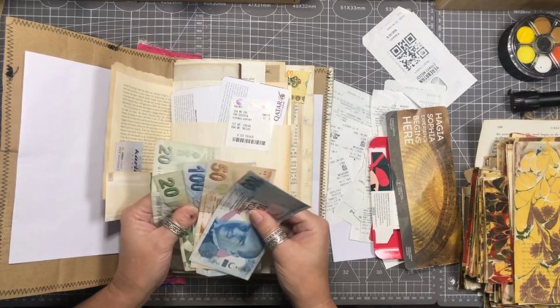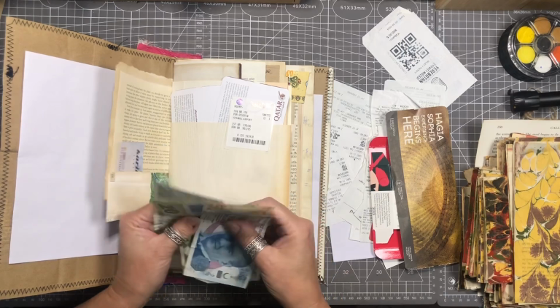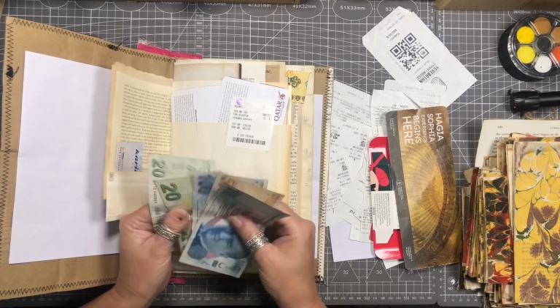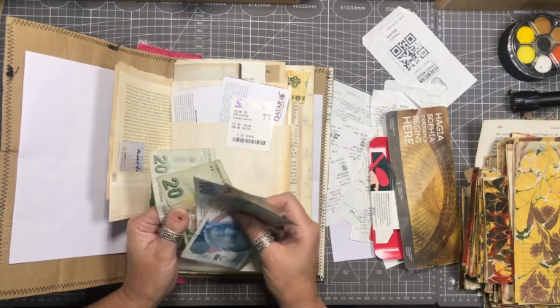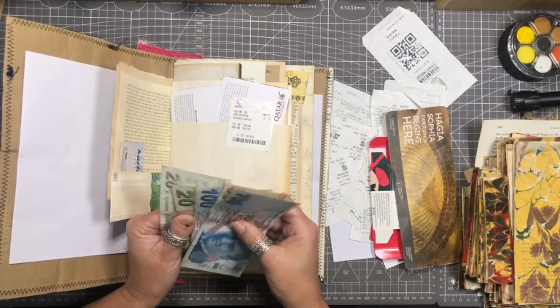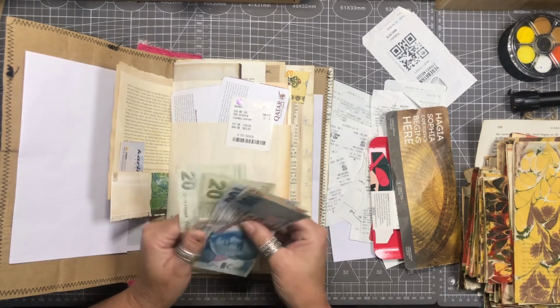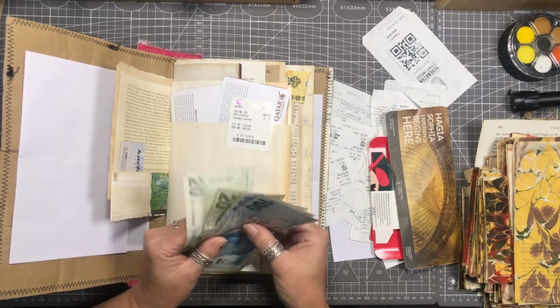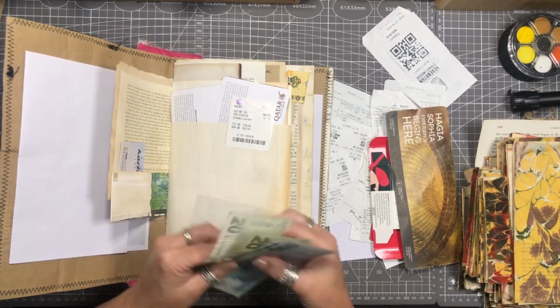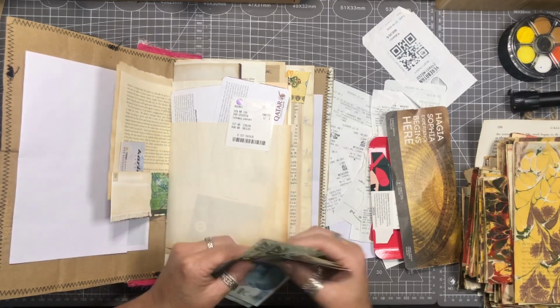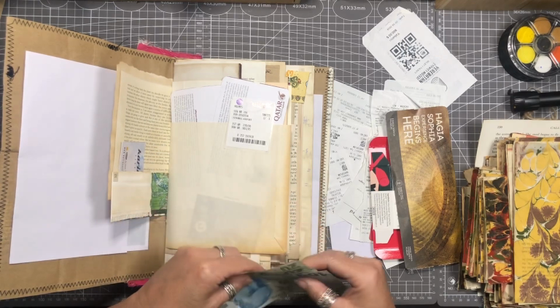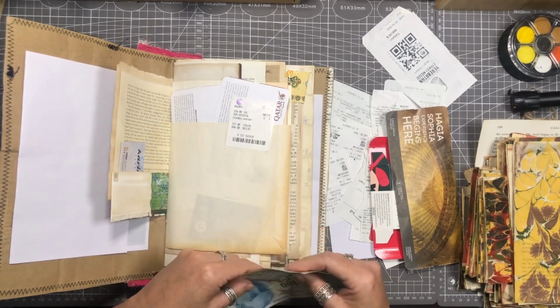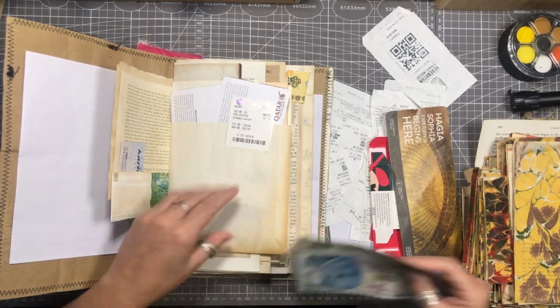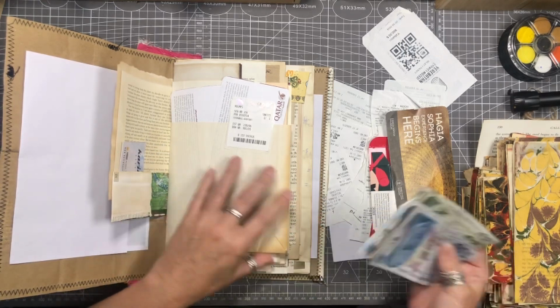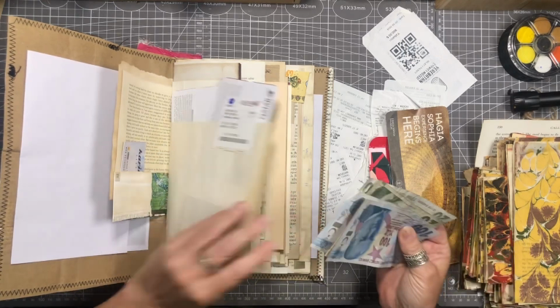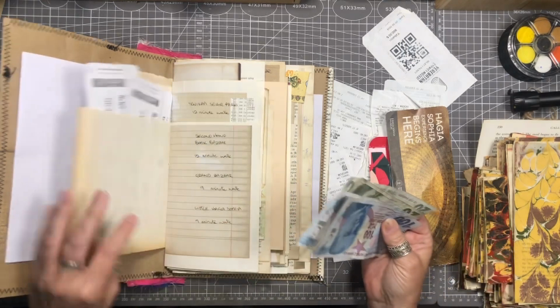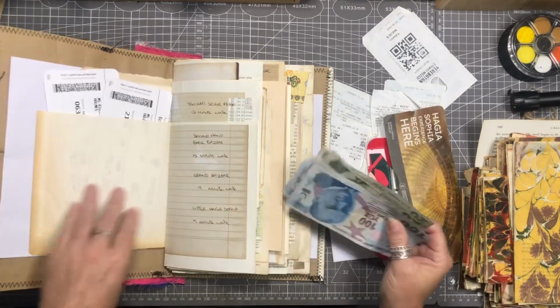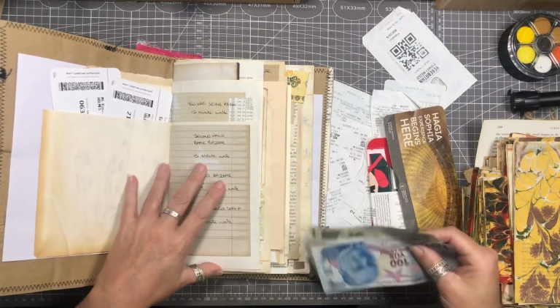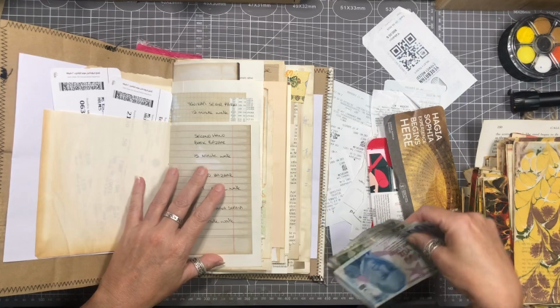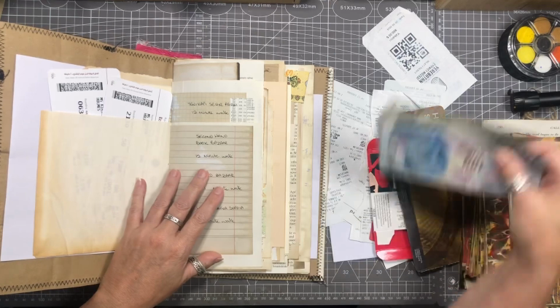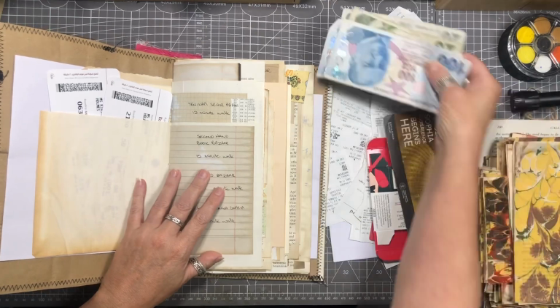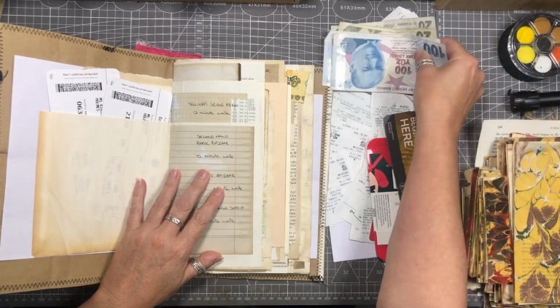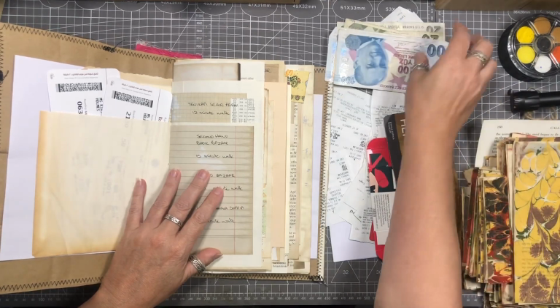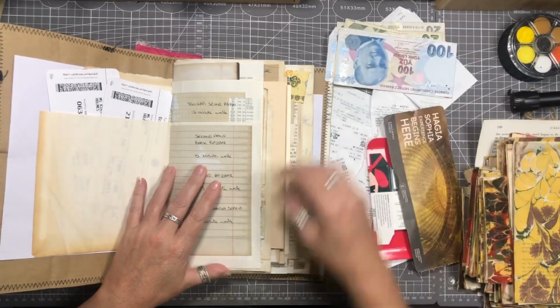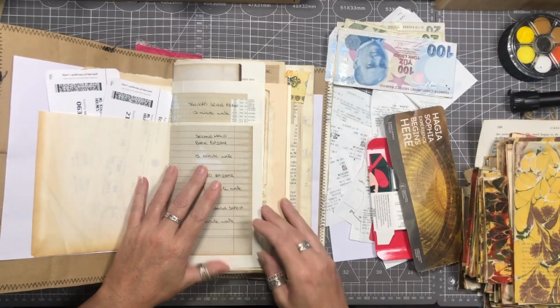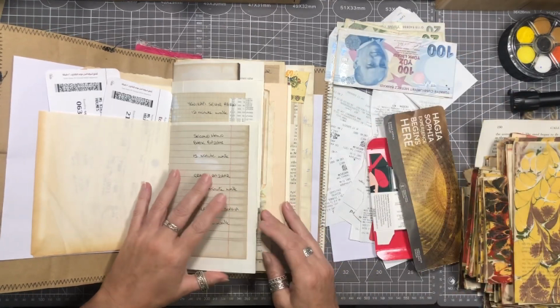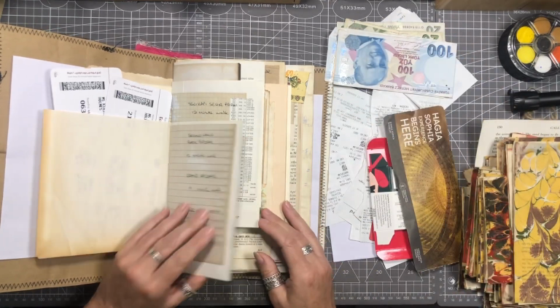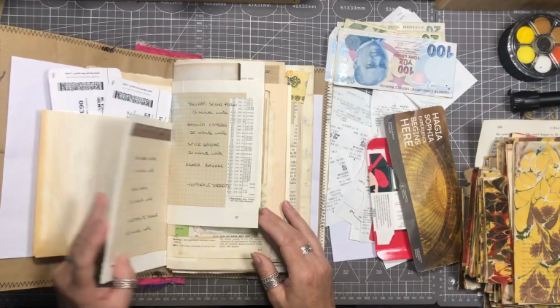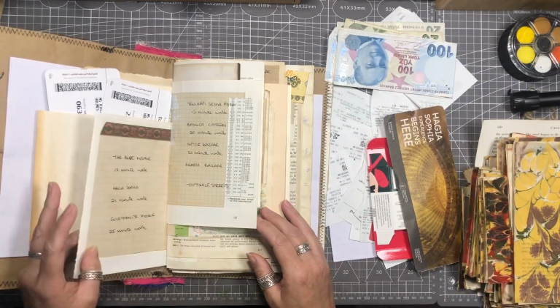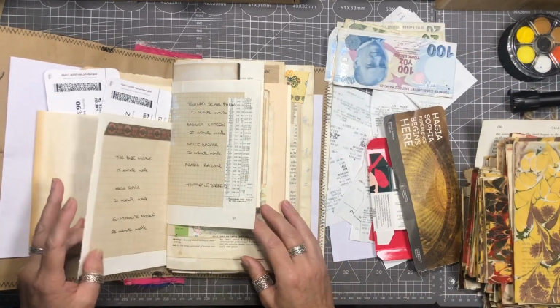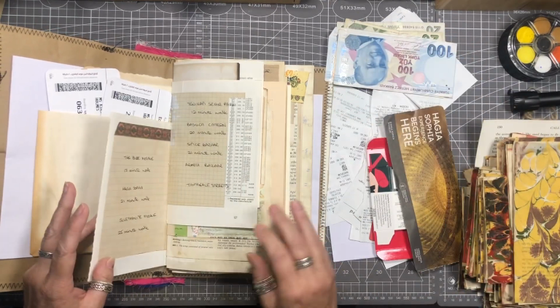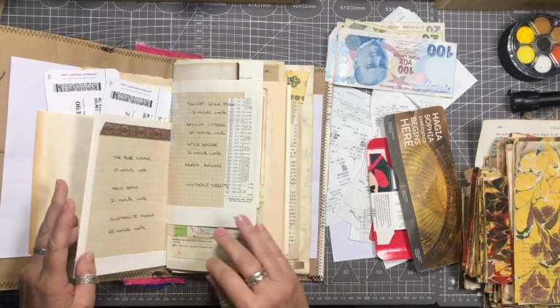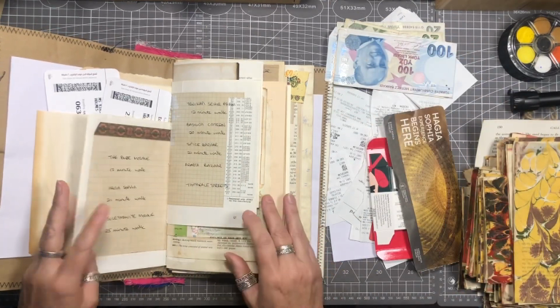This is just some leftover Turkish currency that I've ended up bringing home with me, so I'm just going to pop that in here as well. You never know, maybe one day I'll be back and I can take it with me.